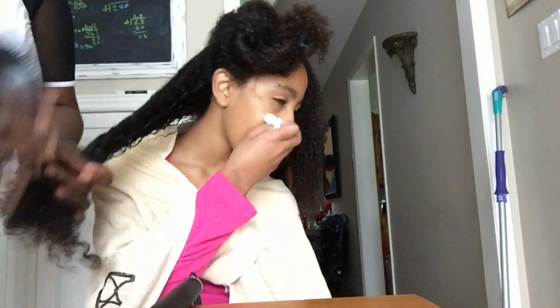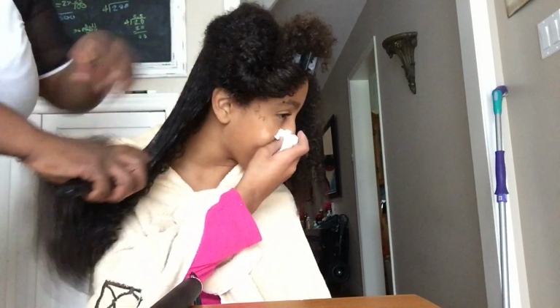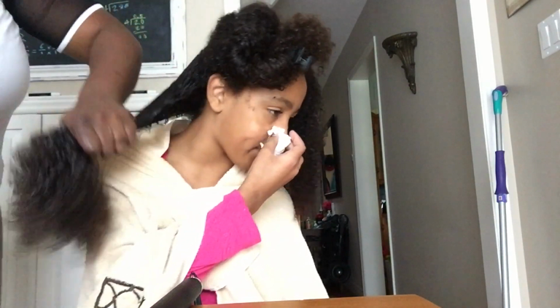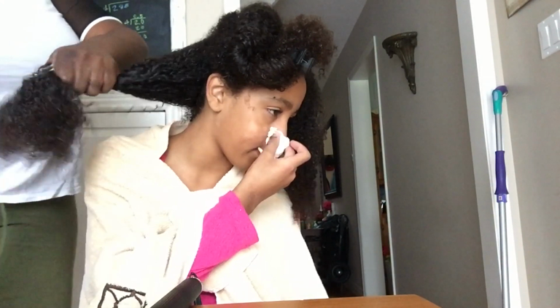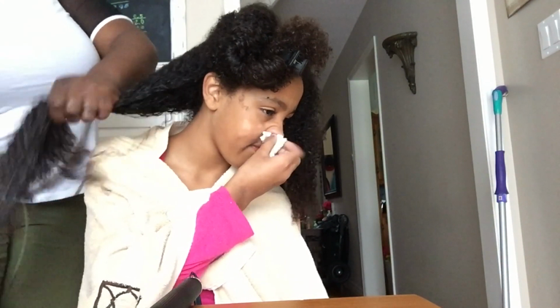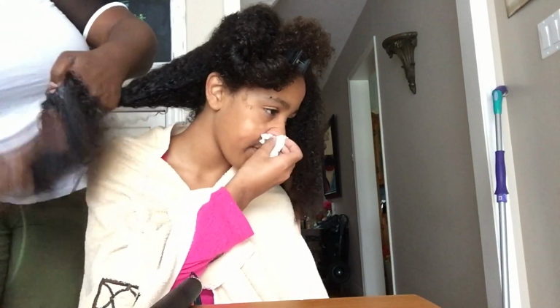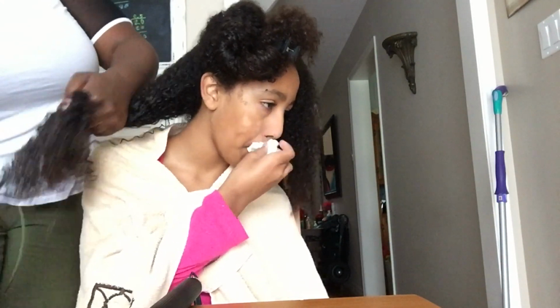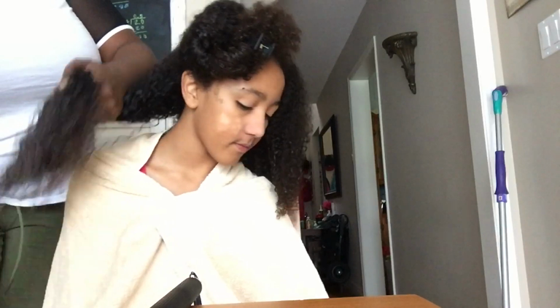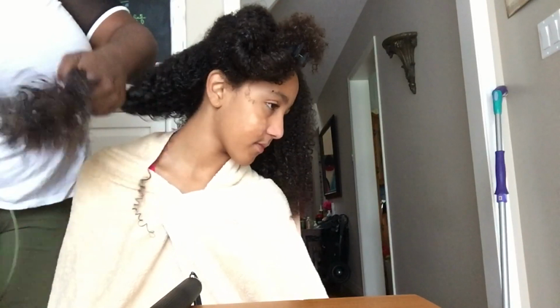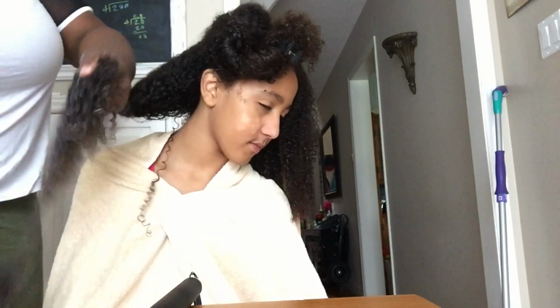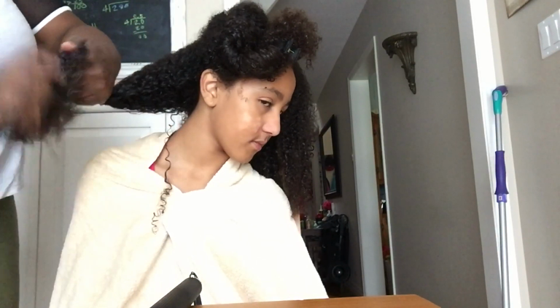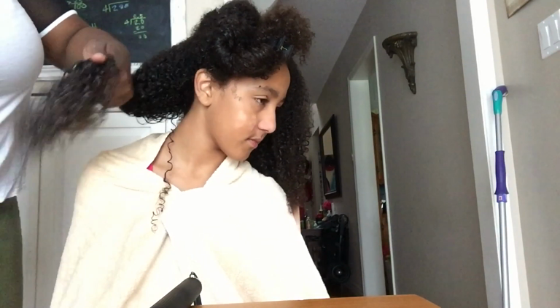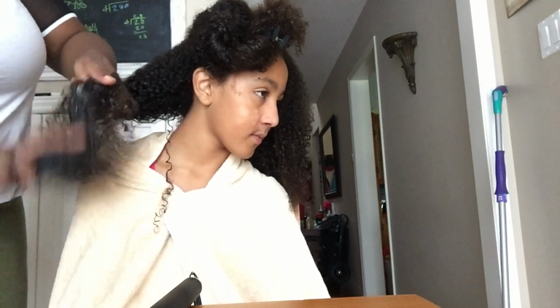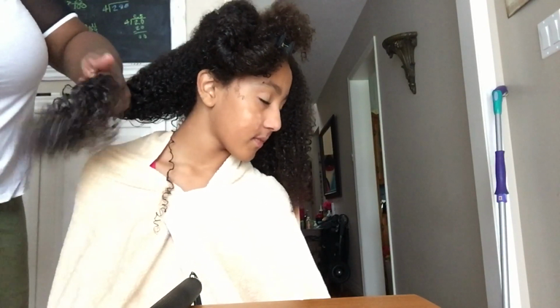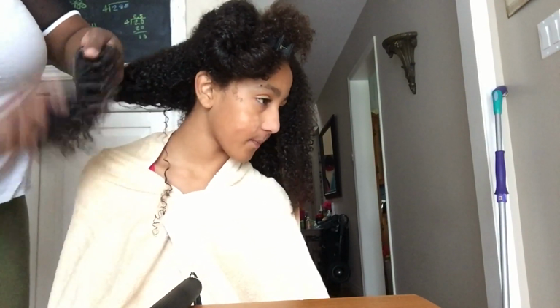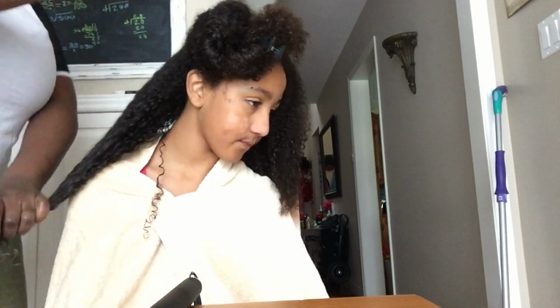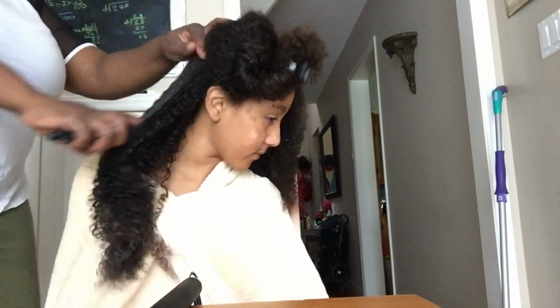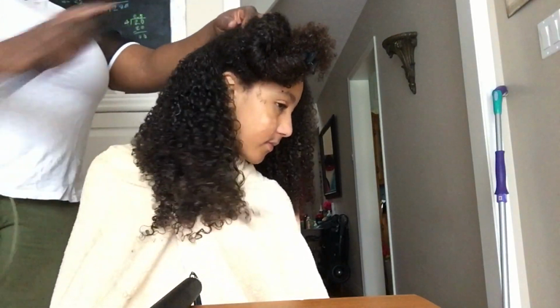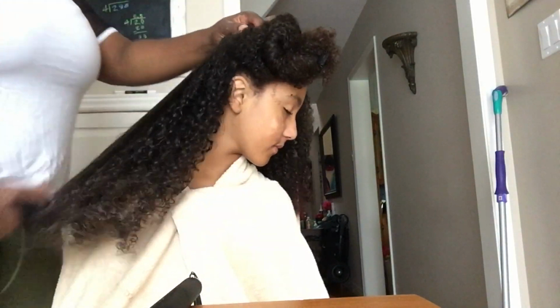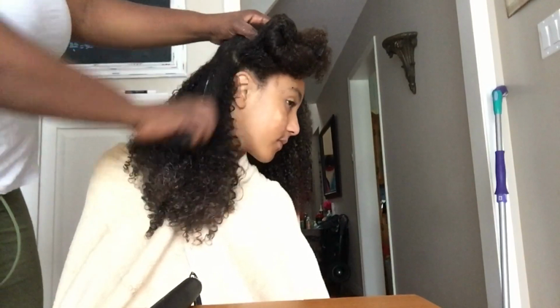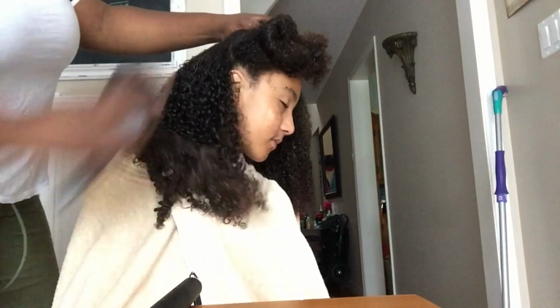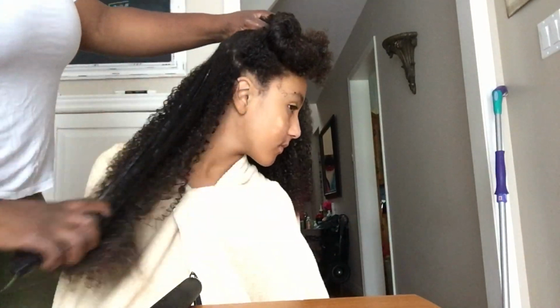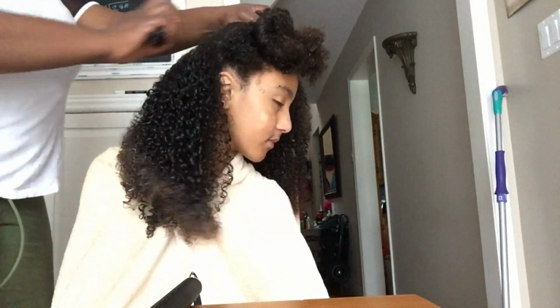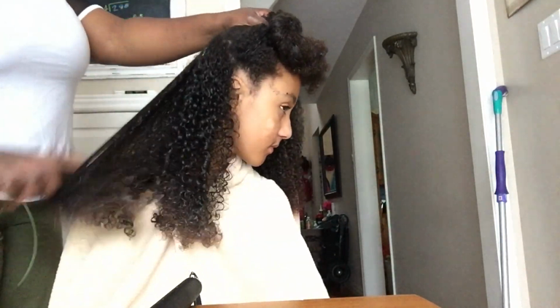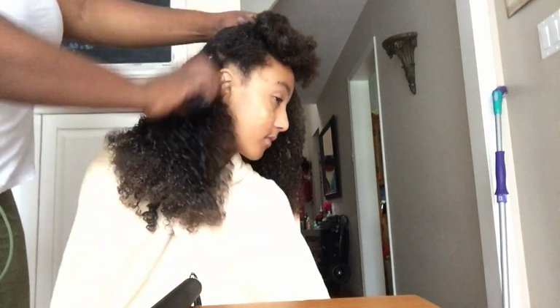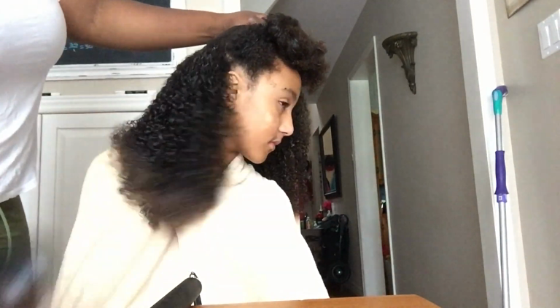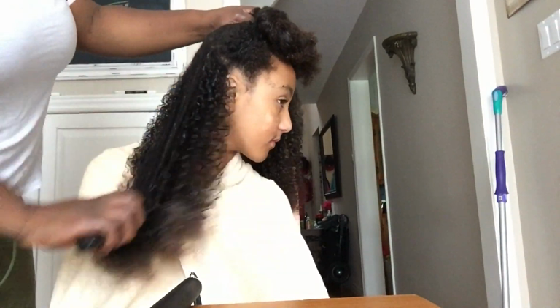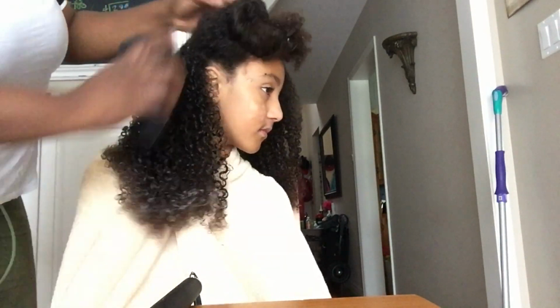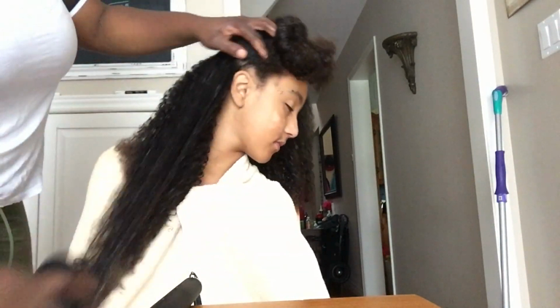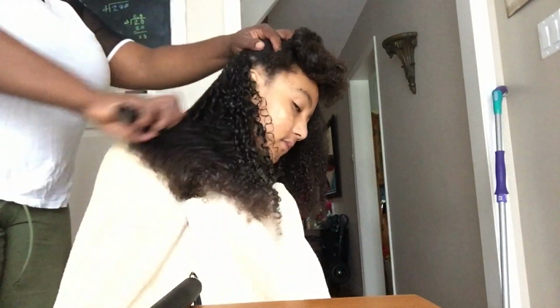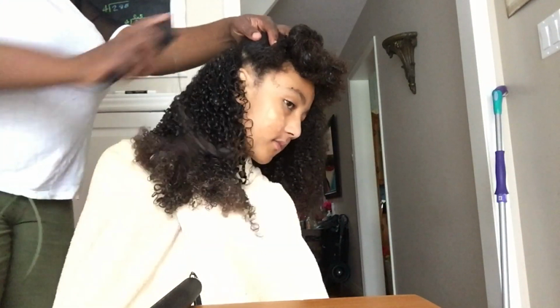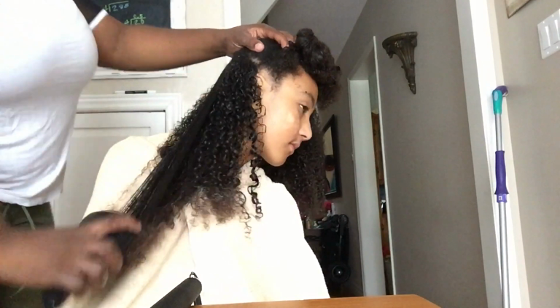Here I'm using my fingers just to show you how moisturized and how condensed it is. Overall I was rather pleased — it's looking nice and healthy and shiny, but her ends still need some help.